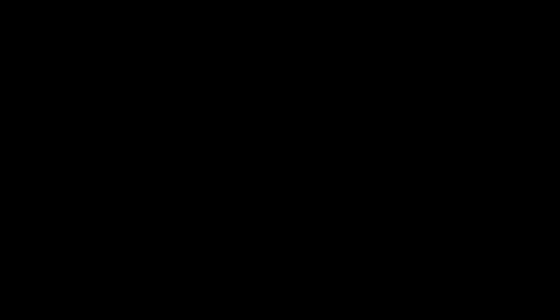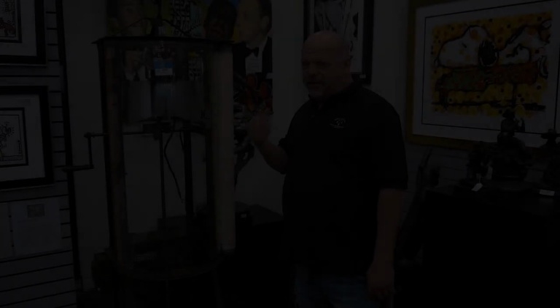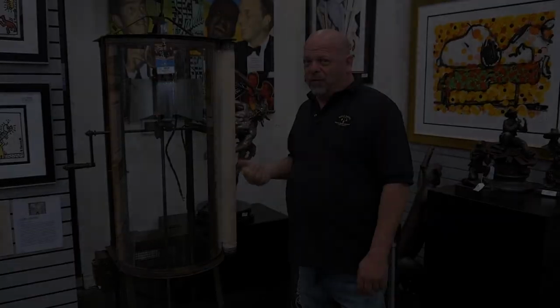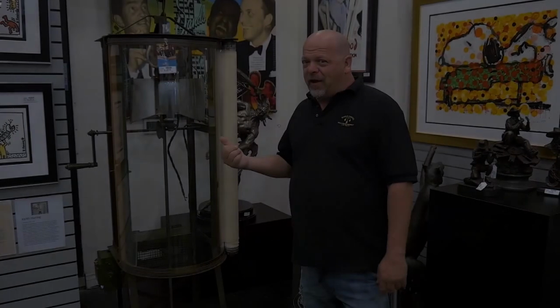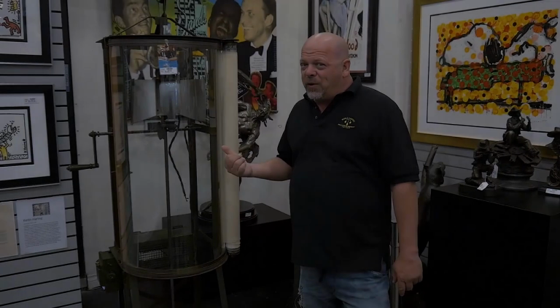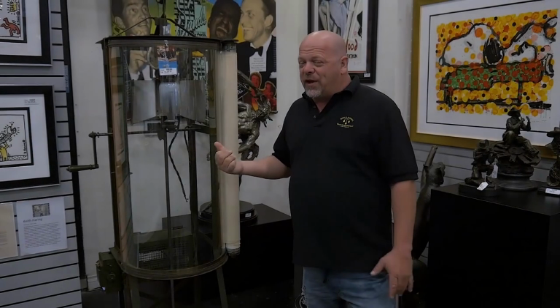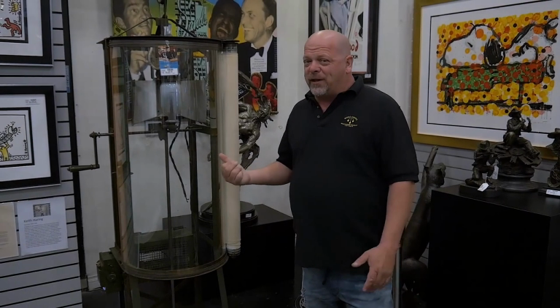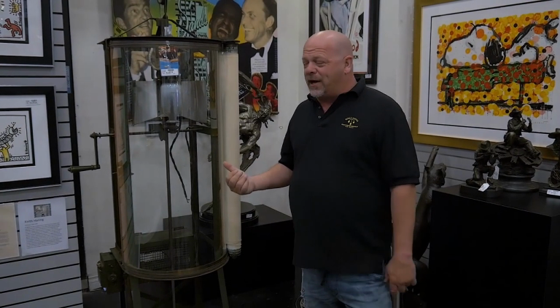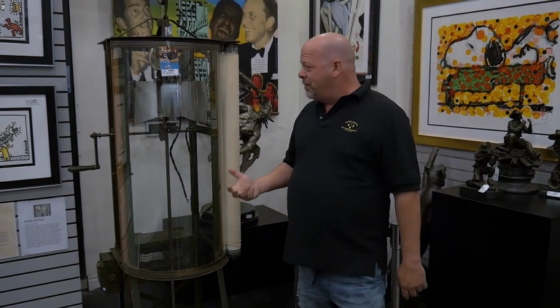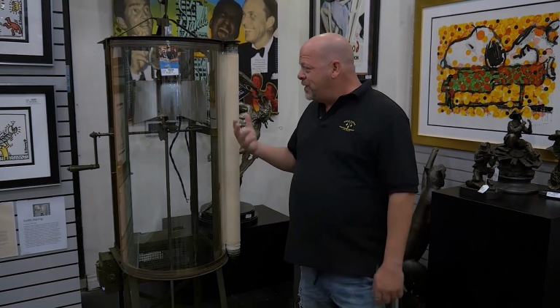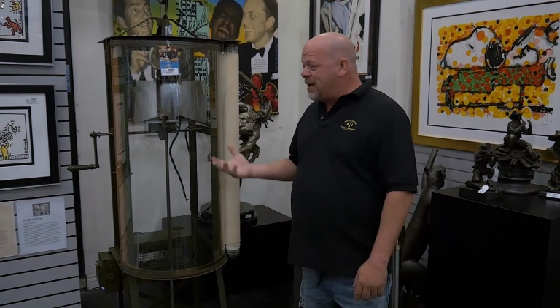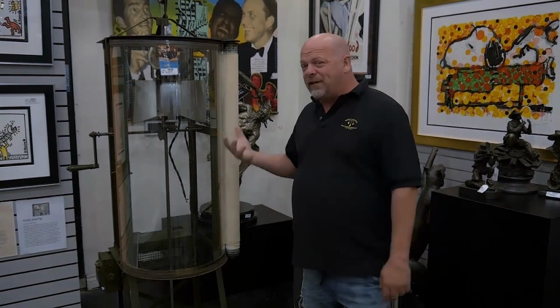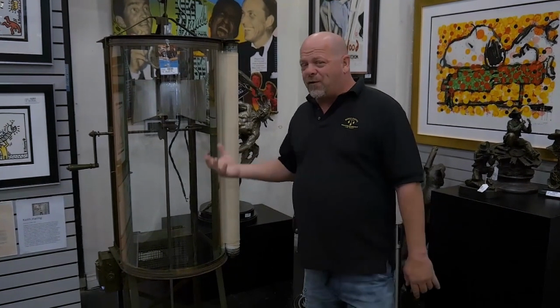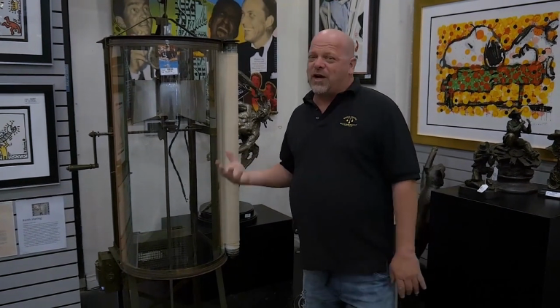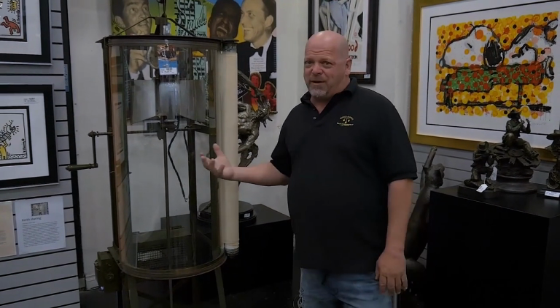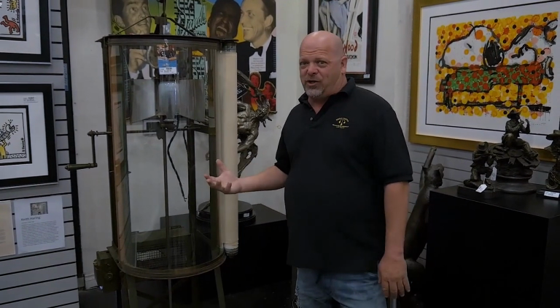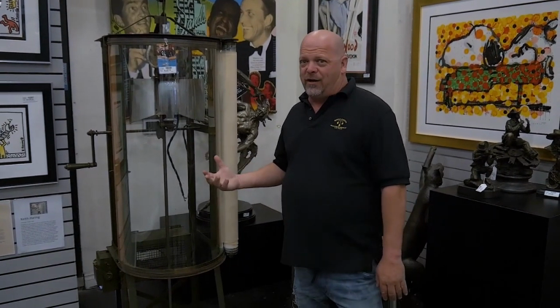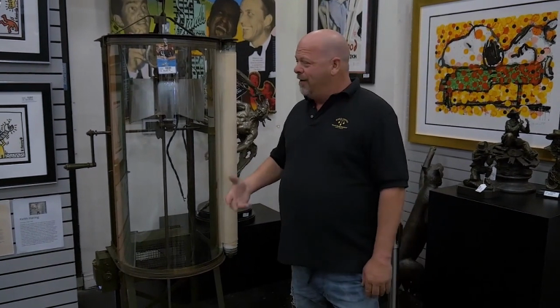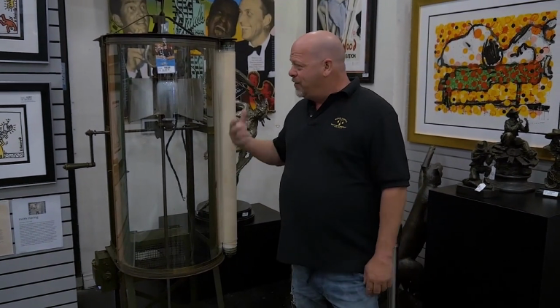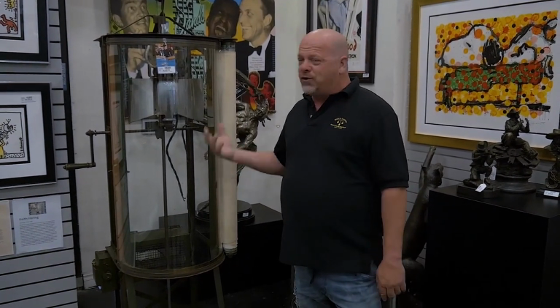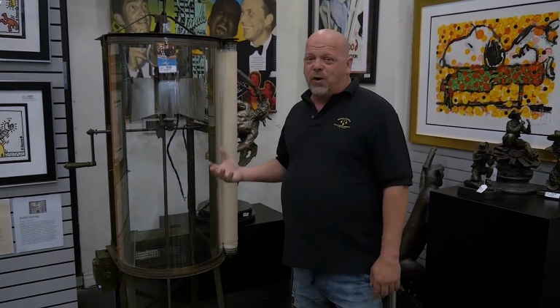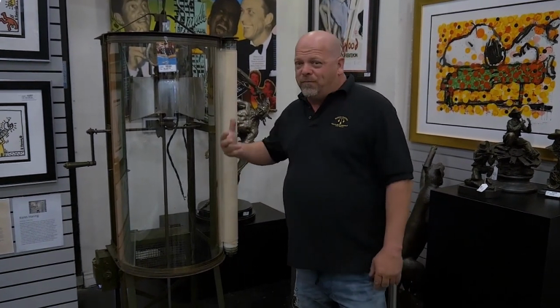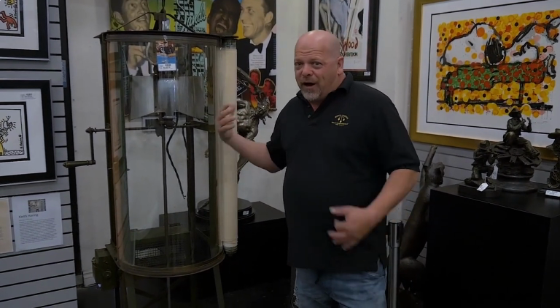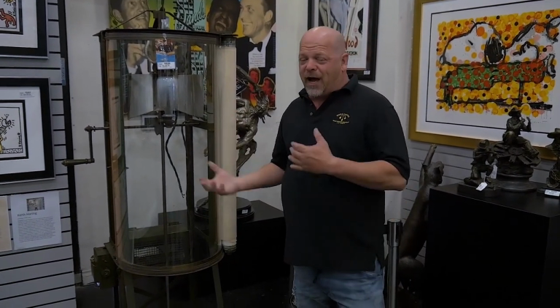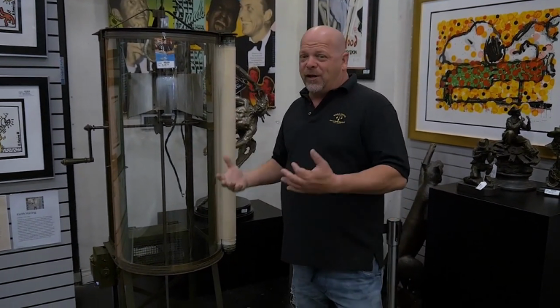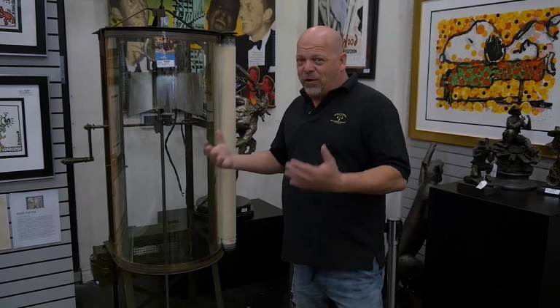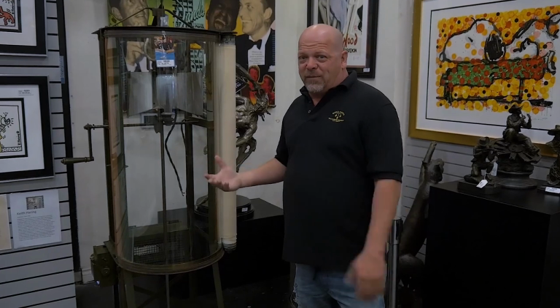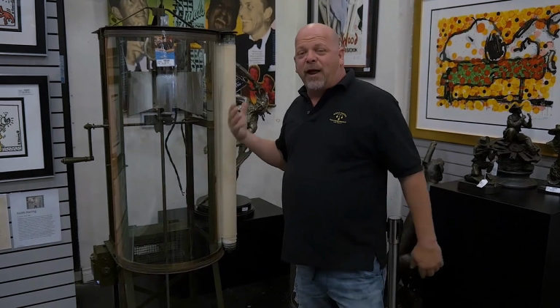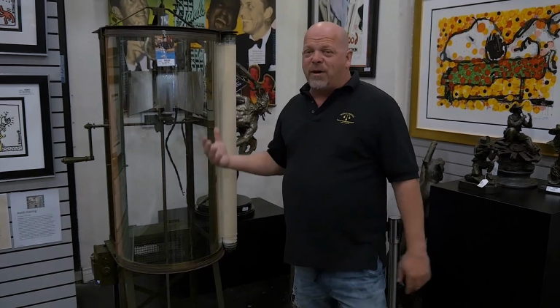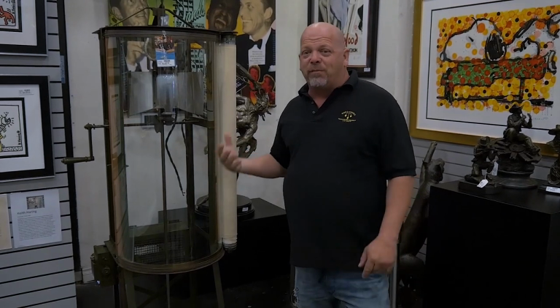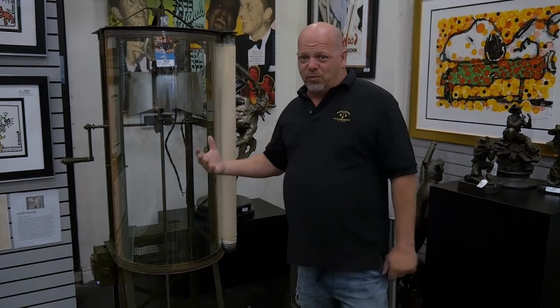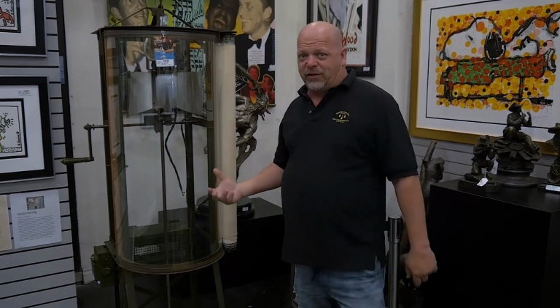One of the other weird things we got in the pawn shop — this is basically the first copy machine. This could do a copy like once a minute and it was made for blueprints.